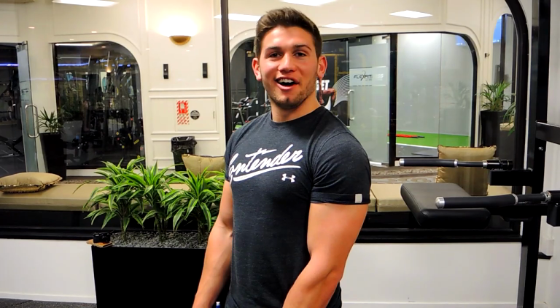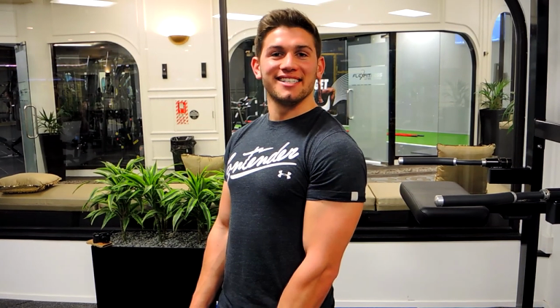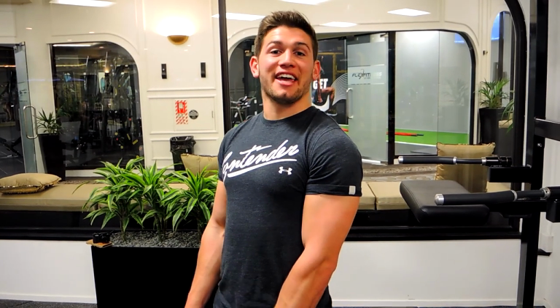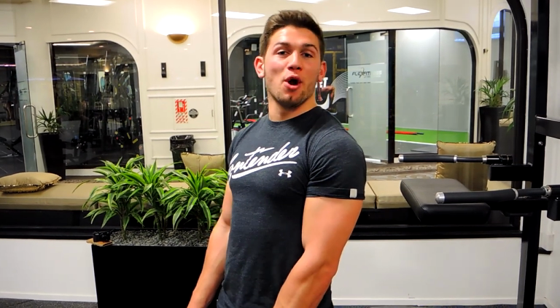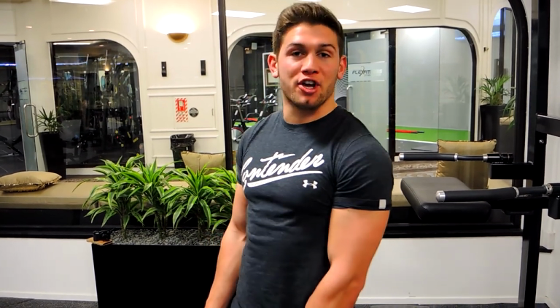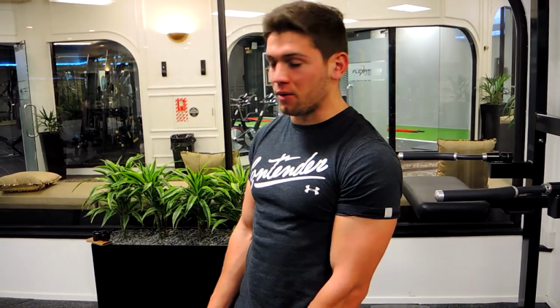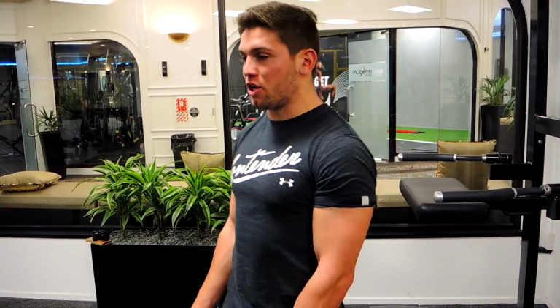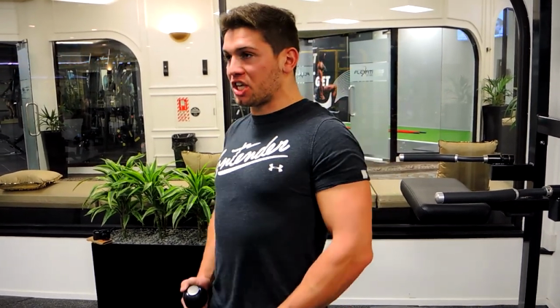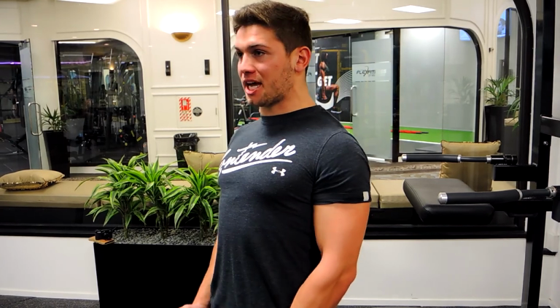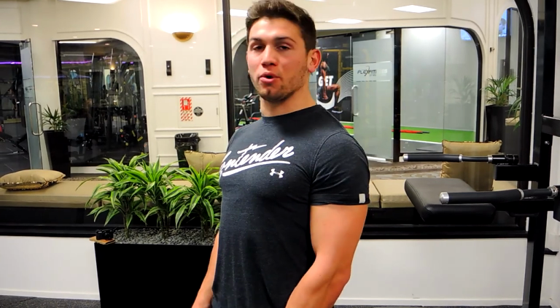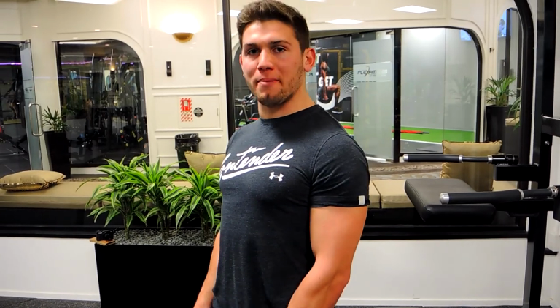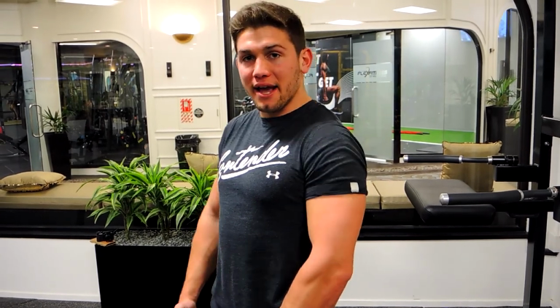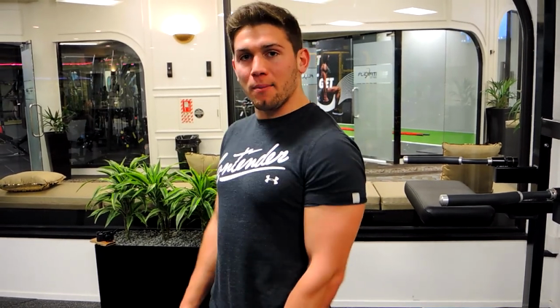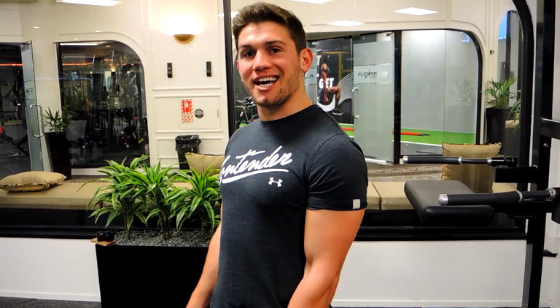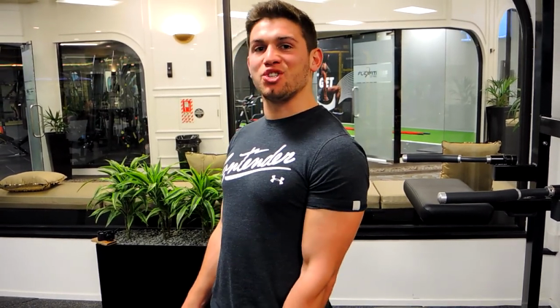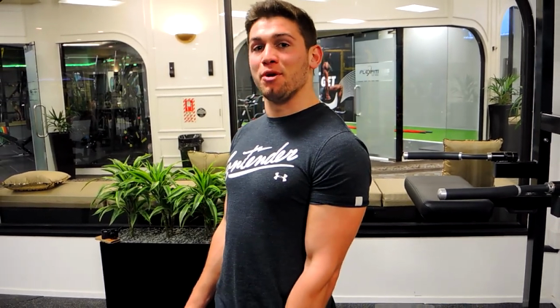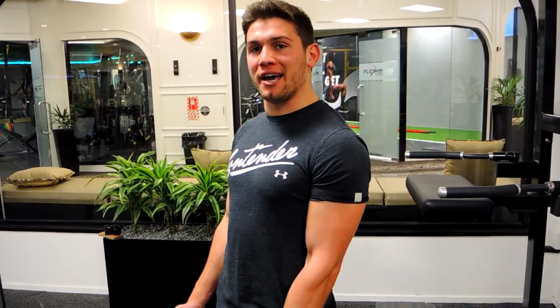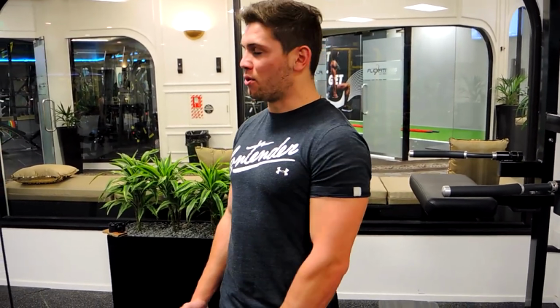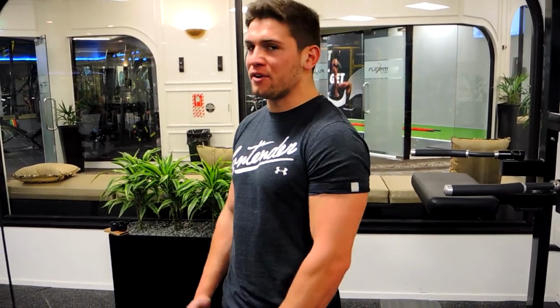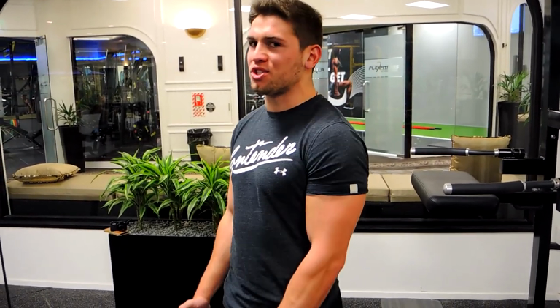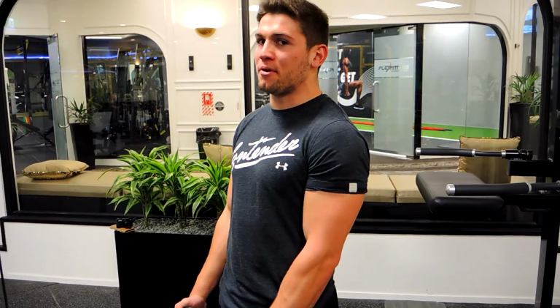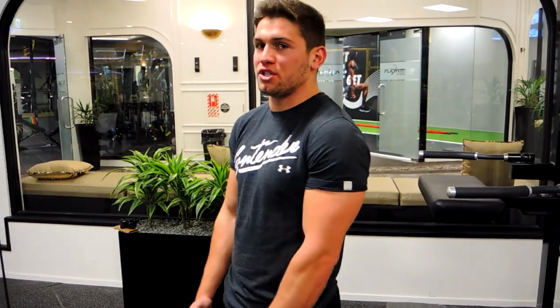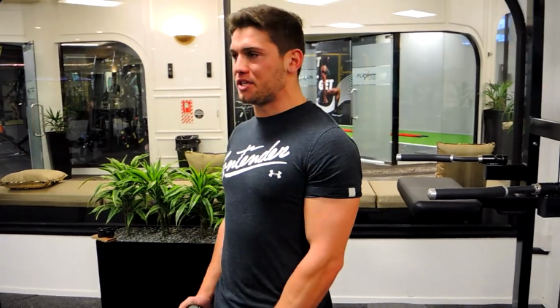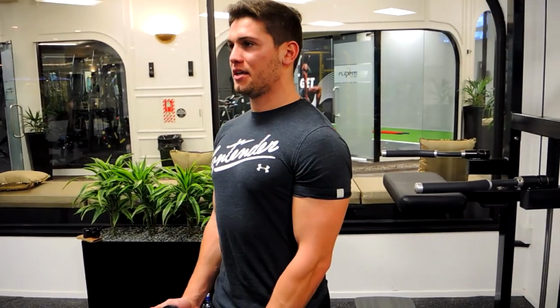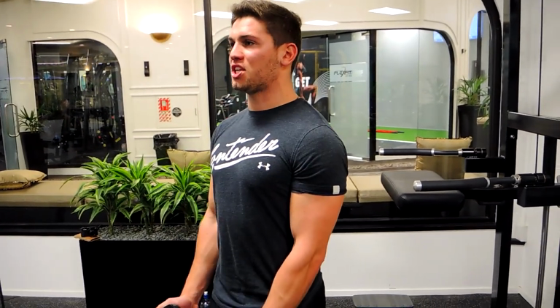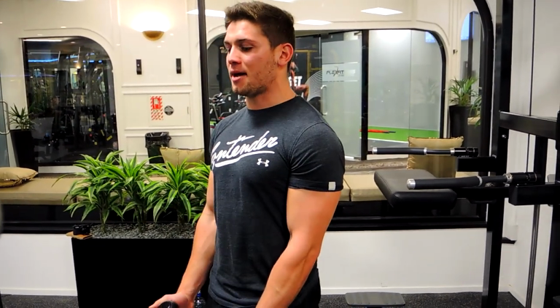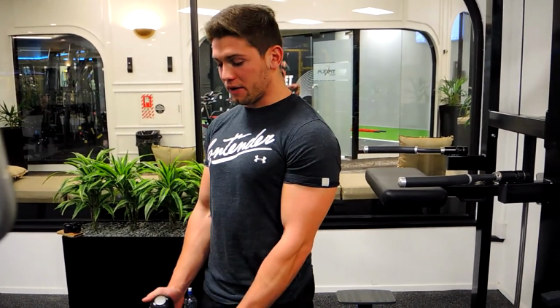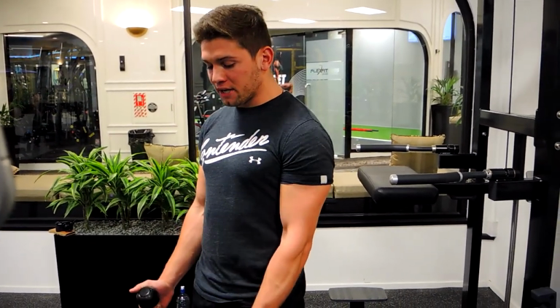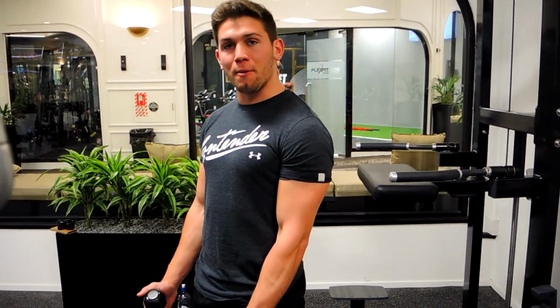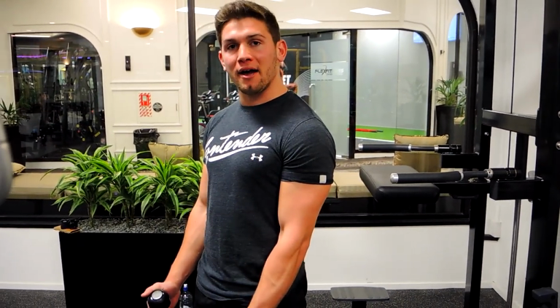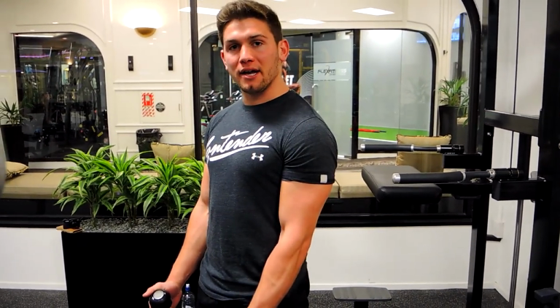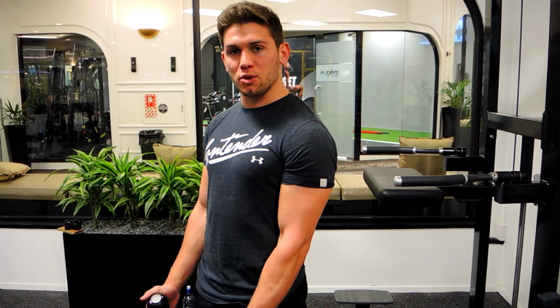These are cable rope hammer curls. Keeping the chest up, shoulders drawn back, and elbows tucked in during this movement. We're not flaring the elbows and not using the shoulders. Keeping that chest up, we're pulling the rope apart.